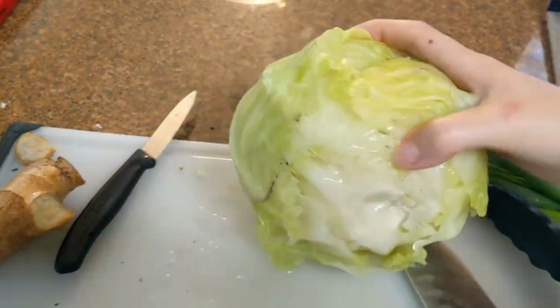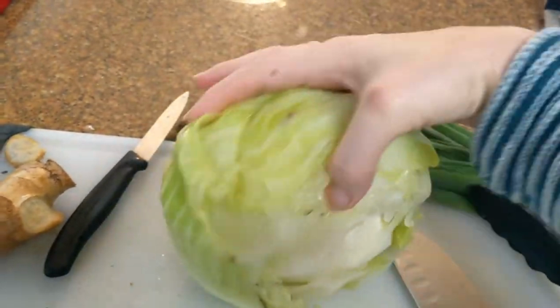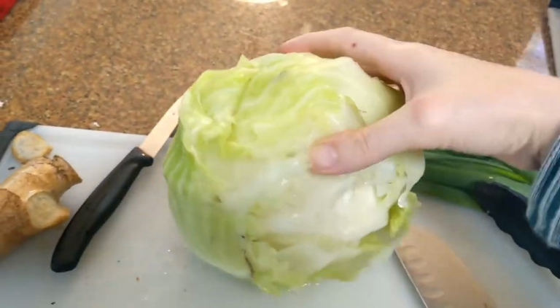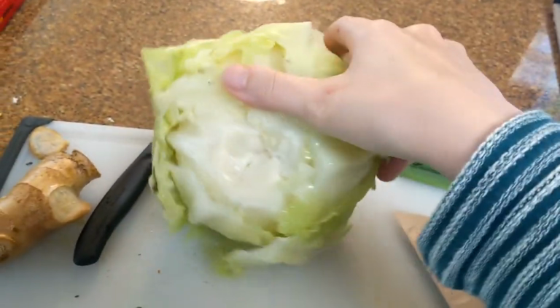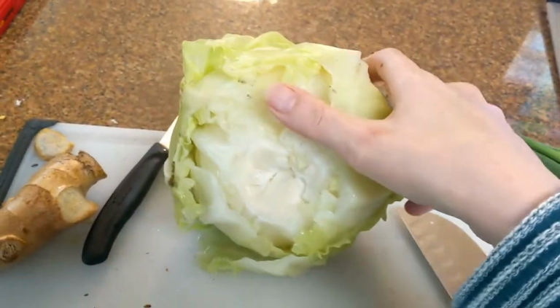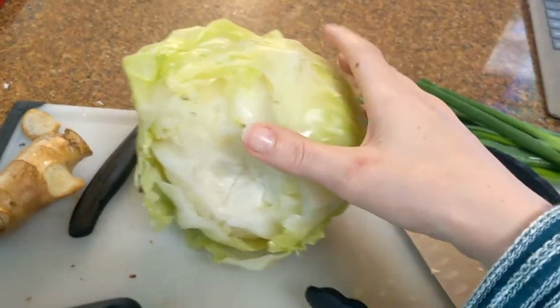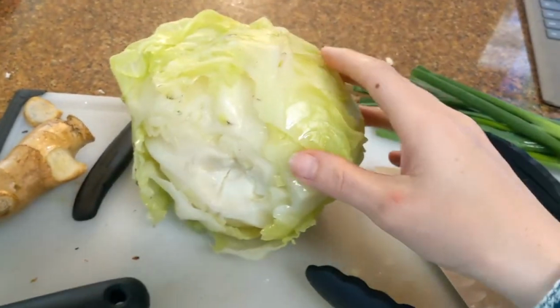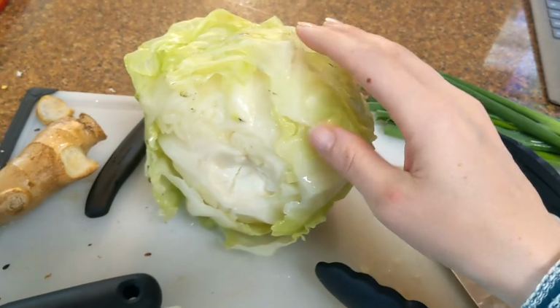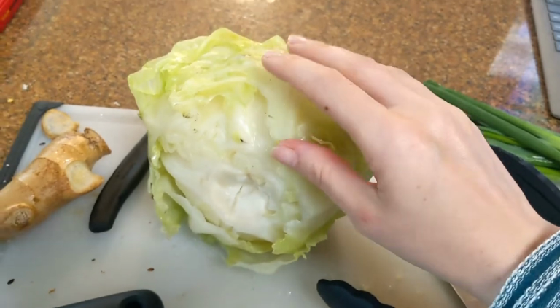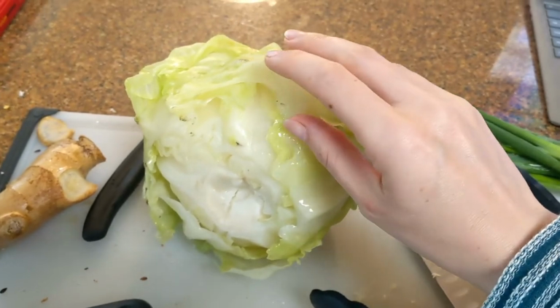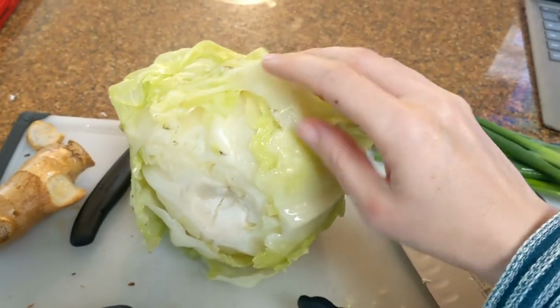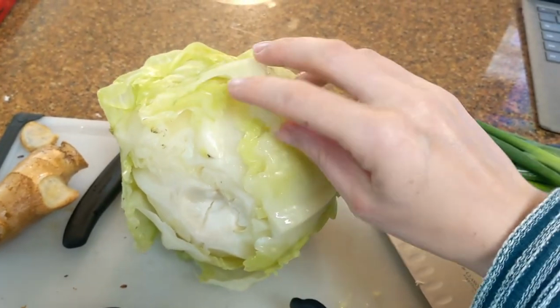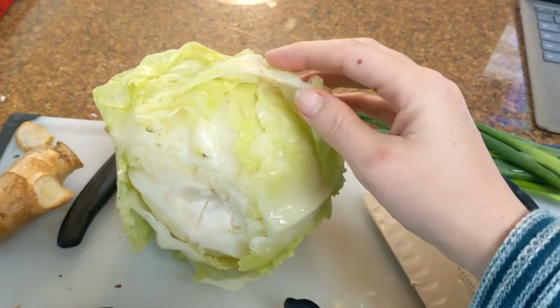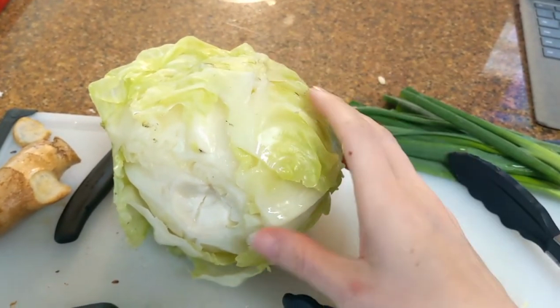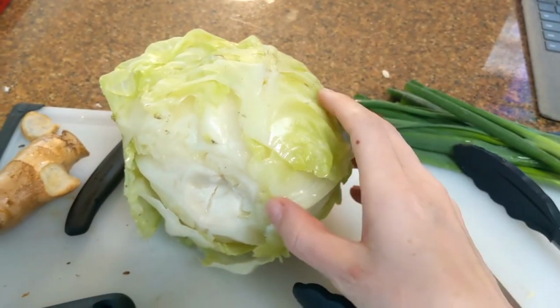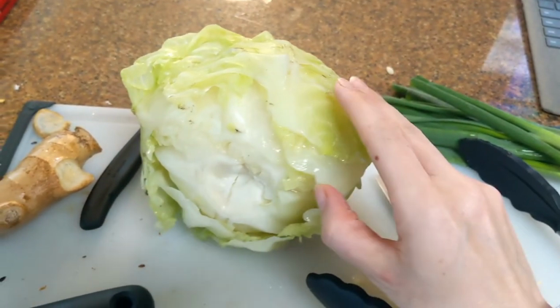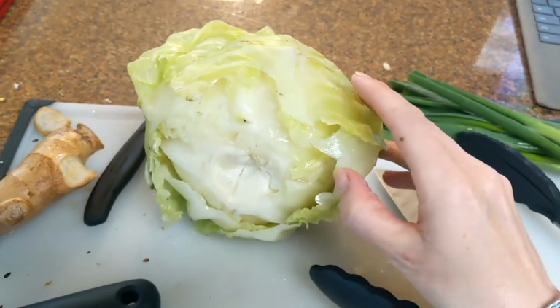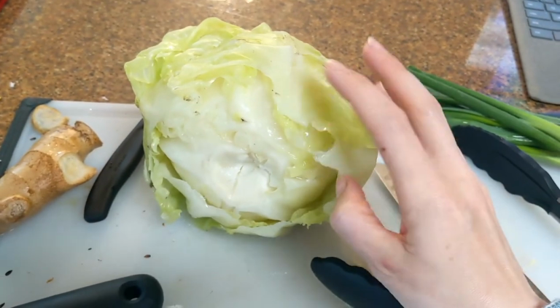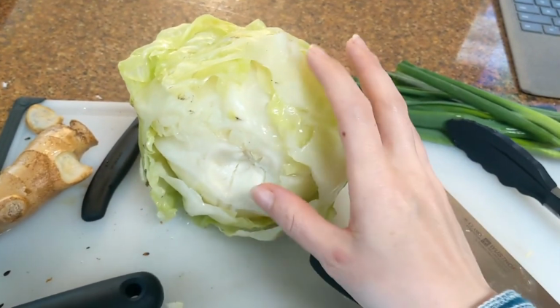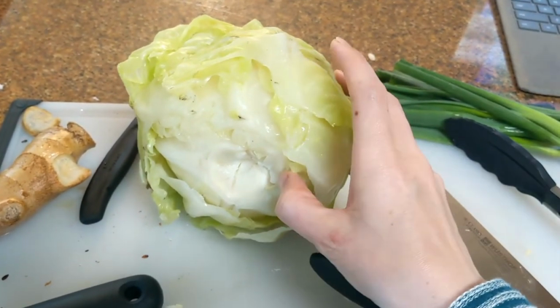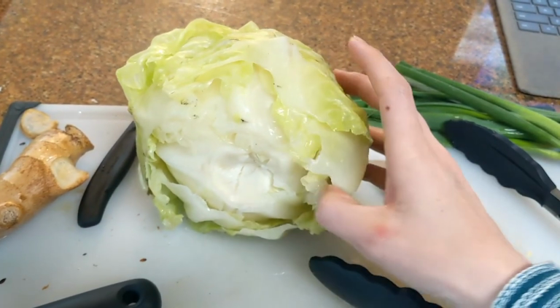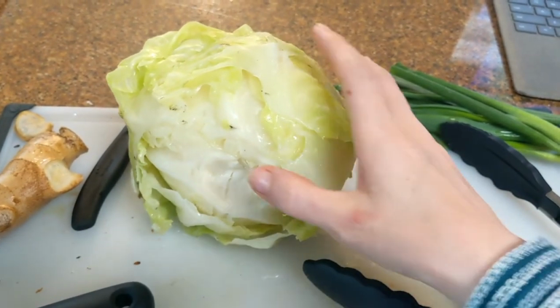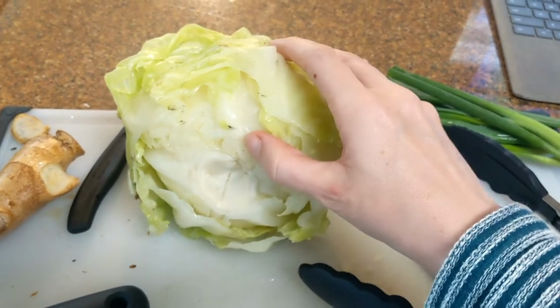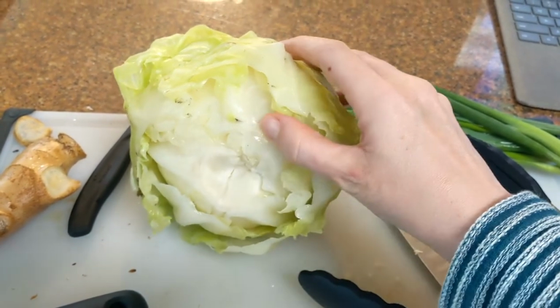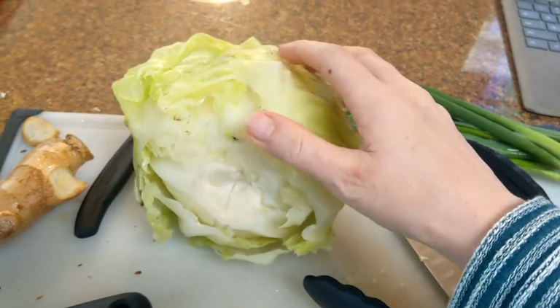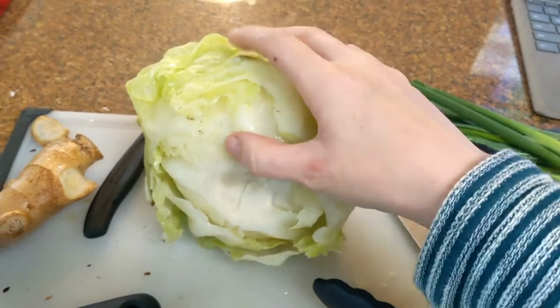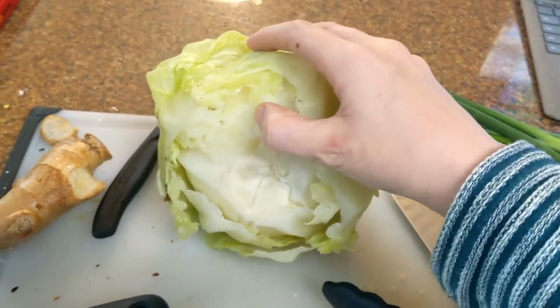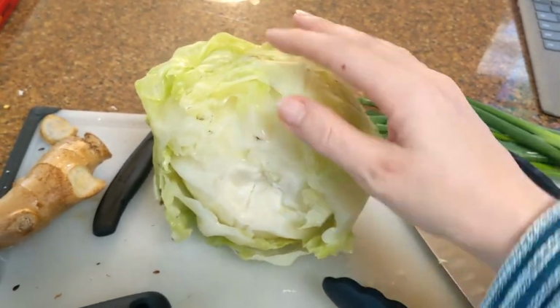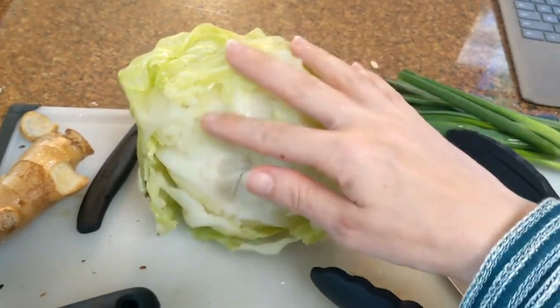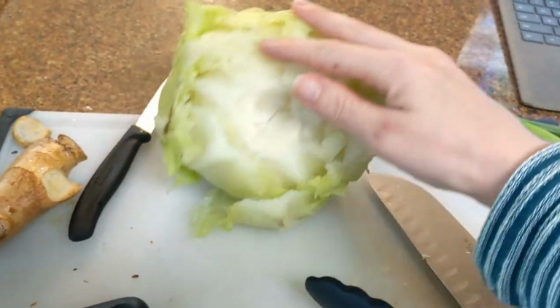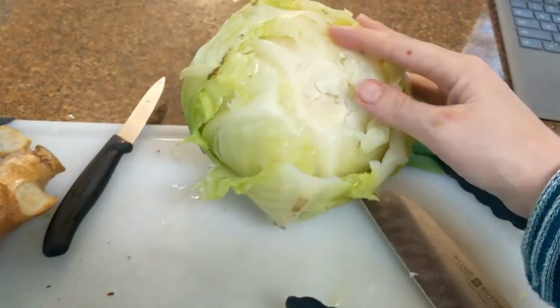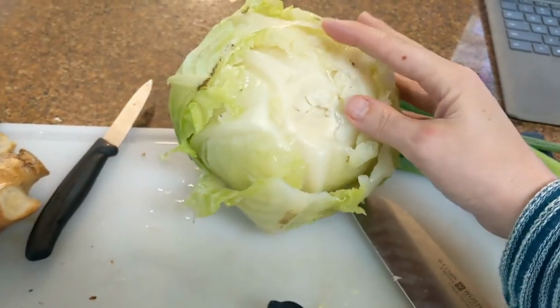Look how nice and soft those leaves are. Notice how I did remove the core on the bottom before I placed it in the water to make it a little bit easier to remove each leaf.